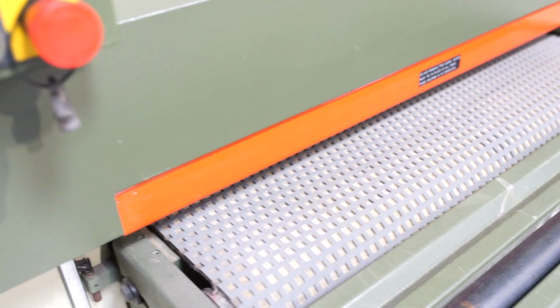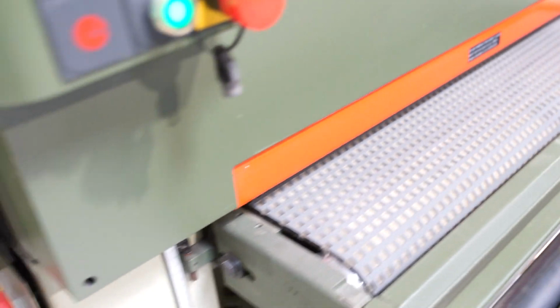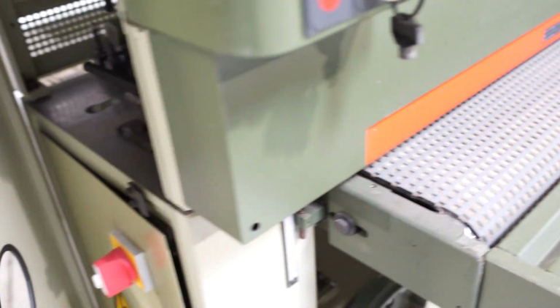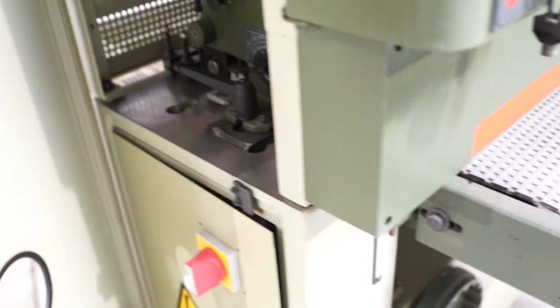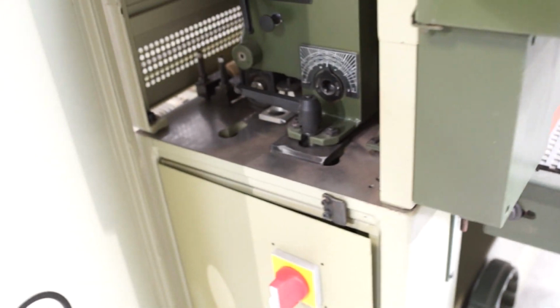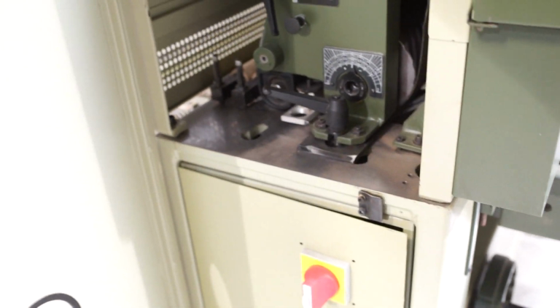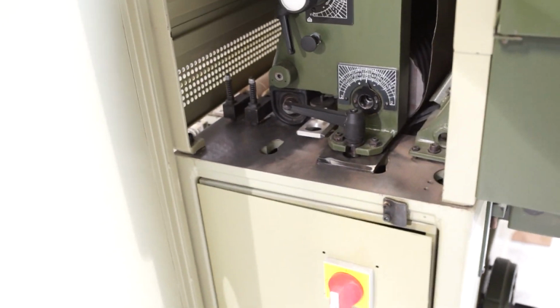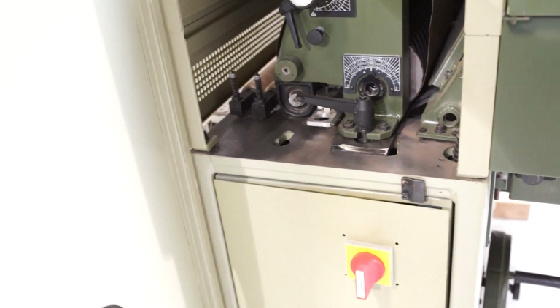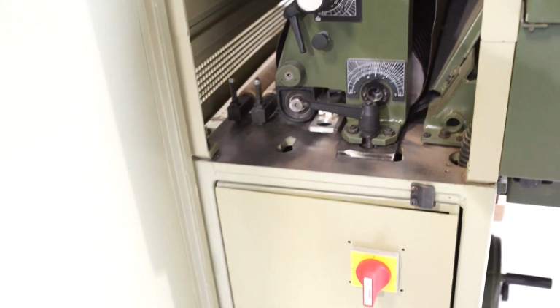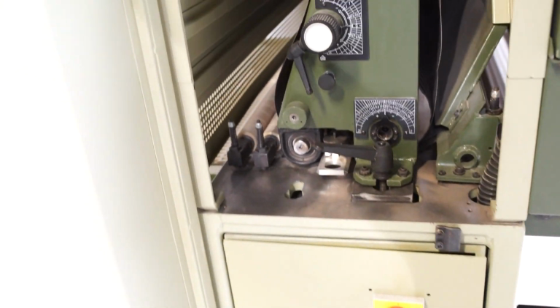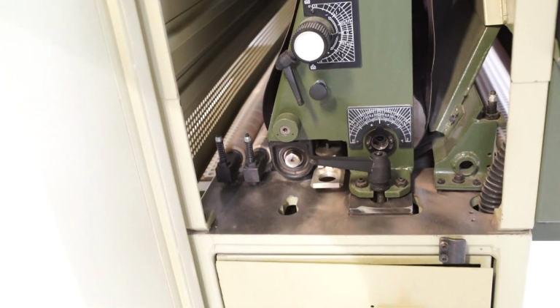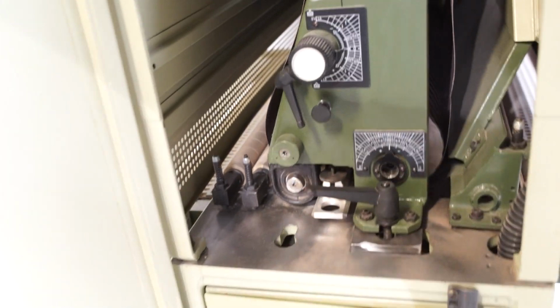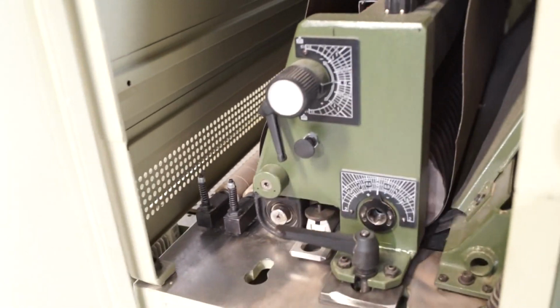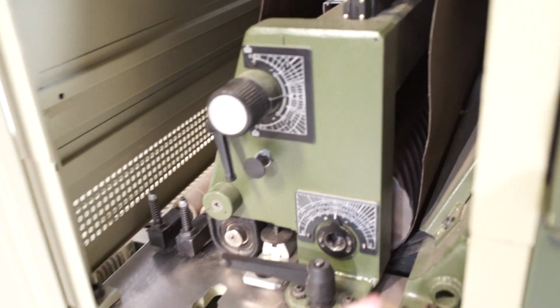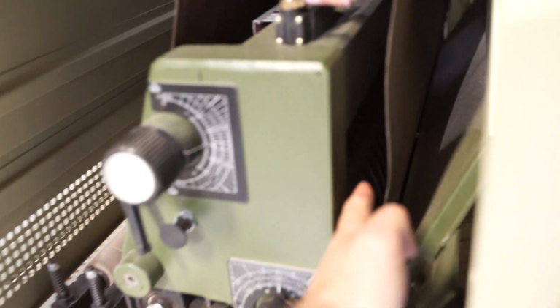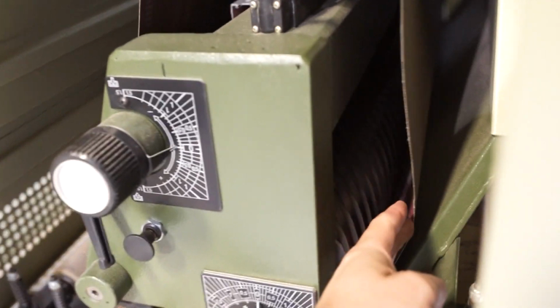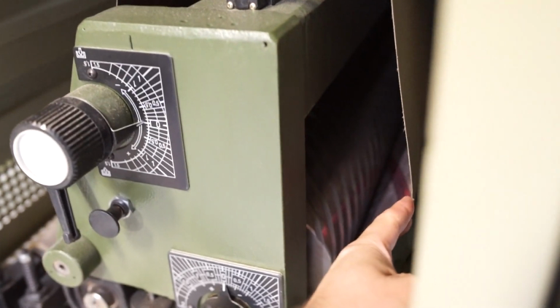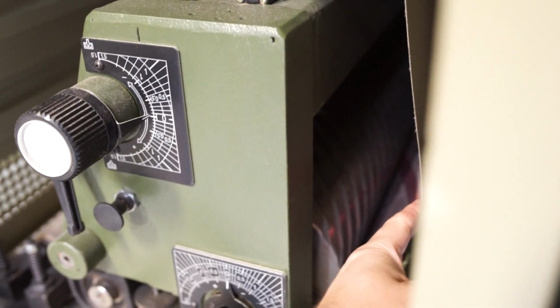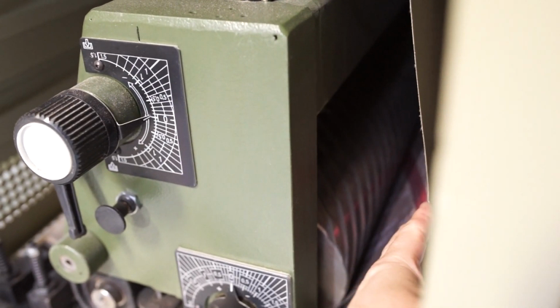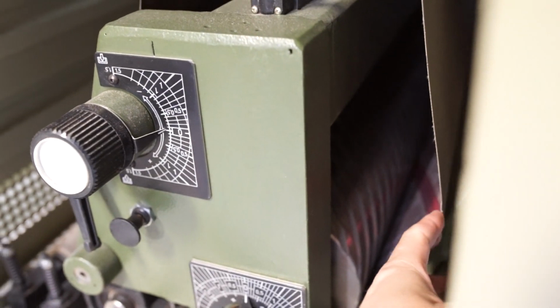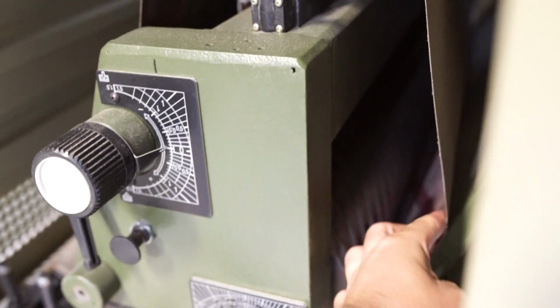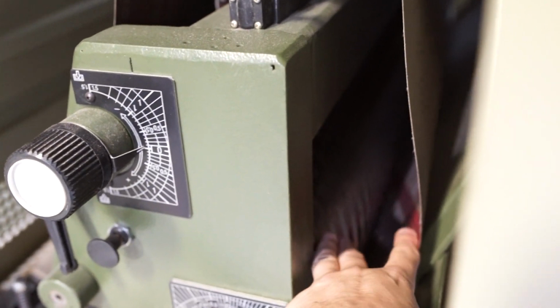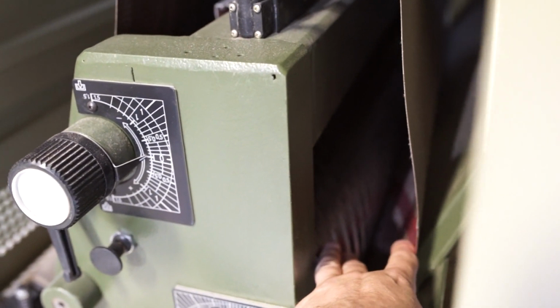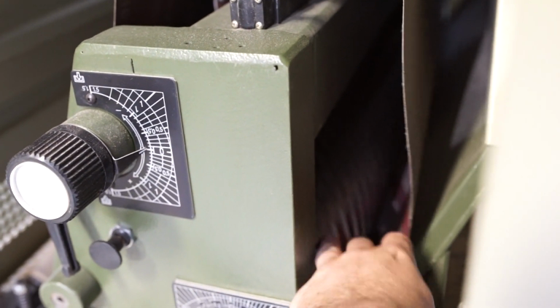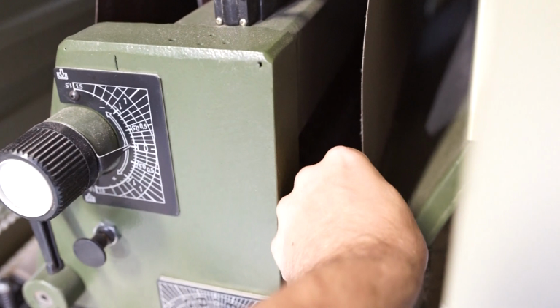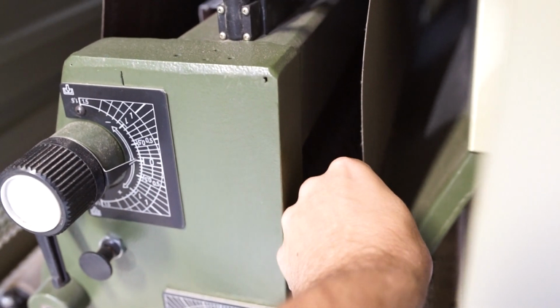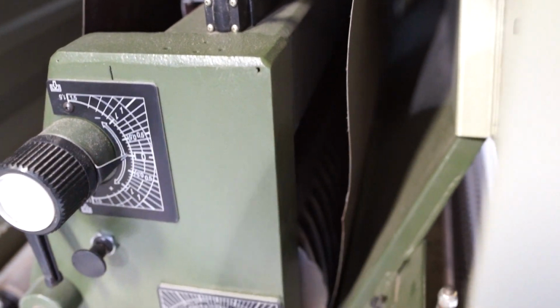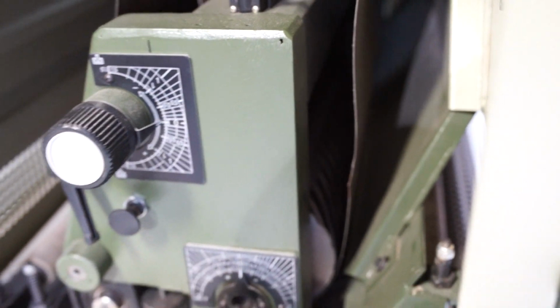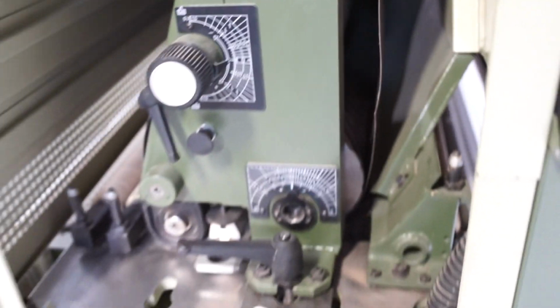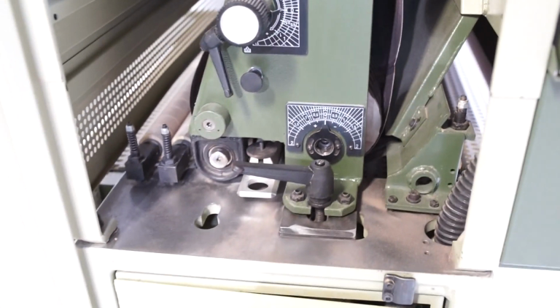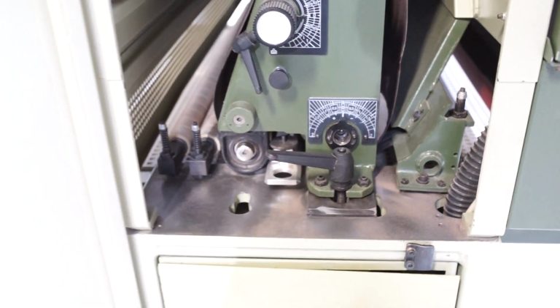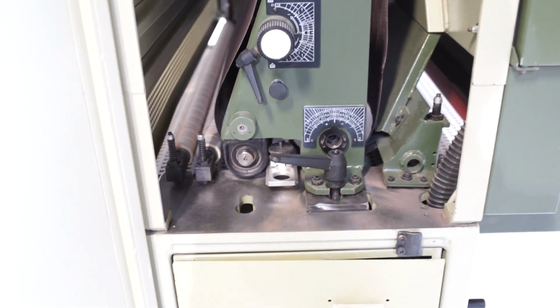We did put new graphite on the platen. The drum in this one is steel, so you do not have any issues with dressing that. As you can see, it is extremely clean.